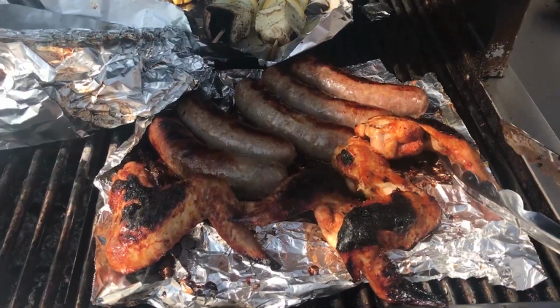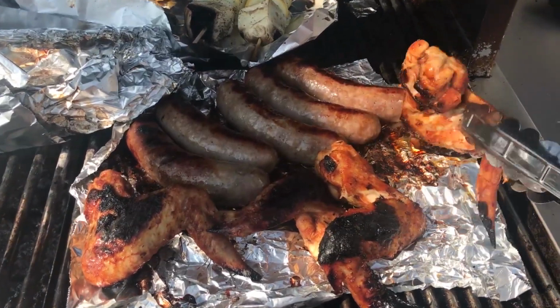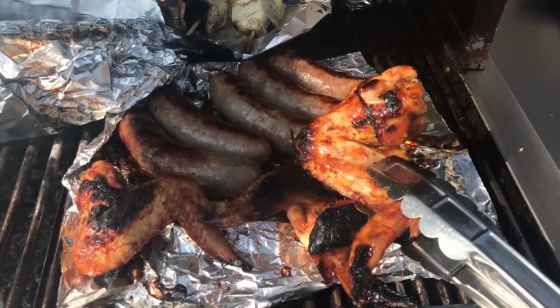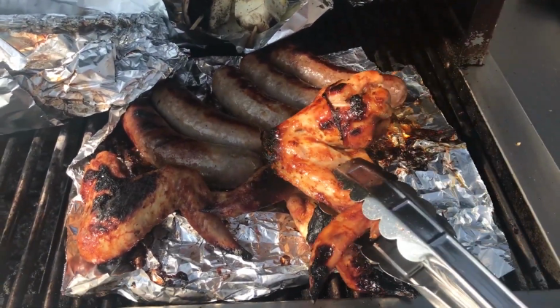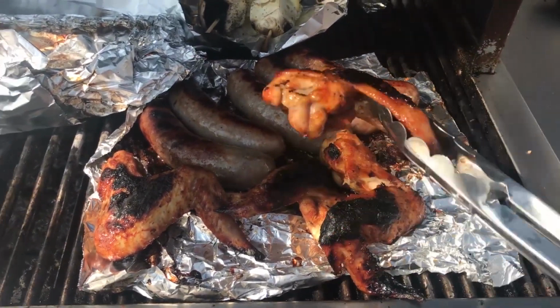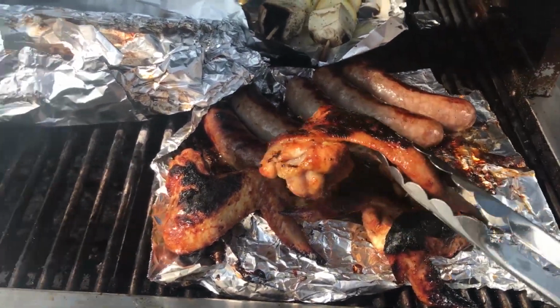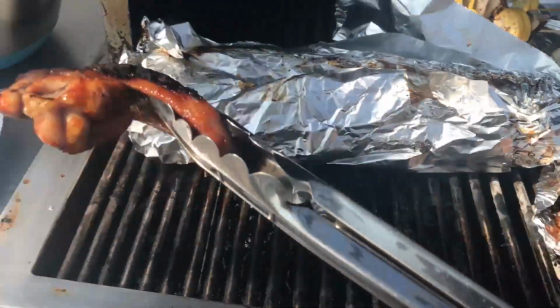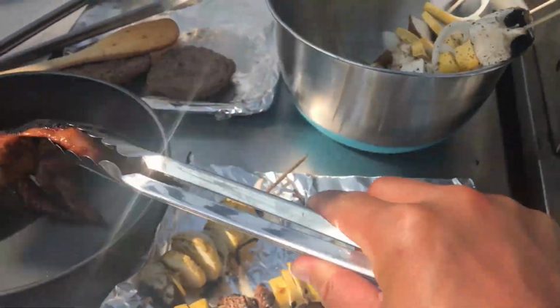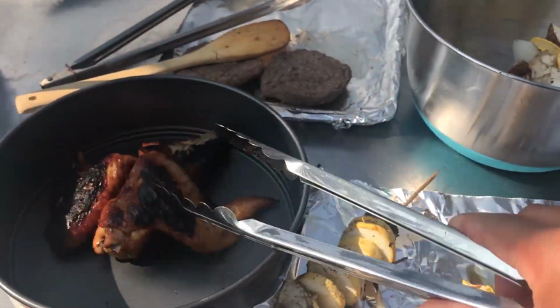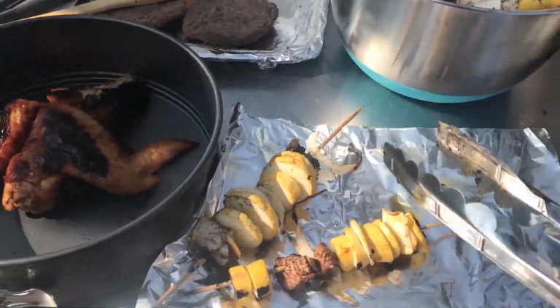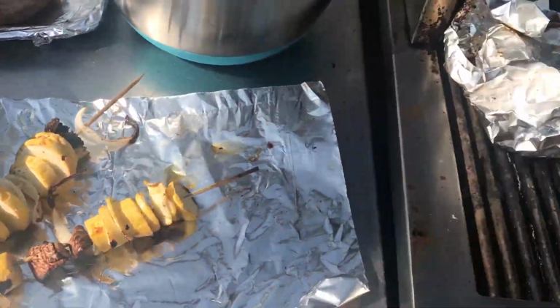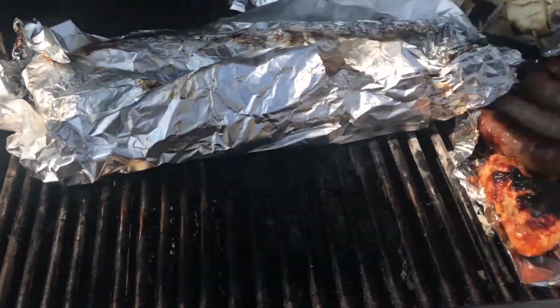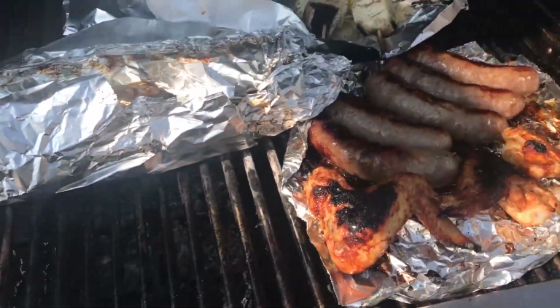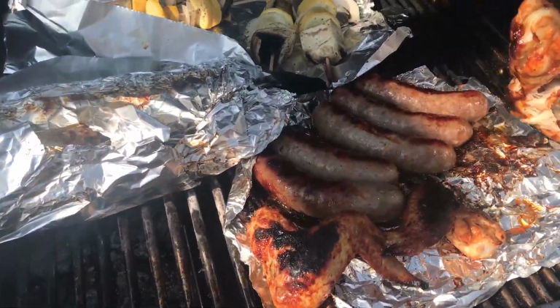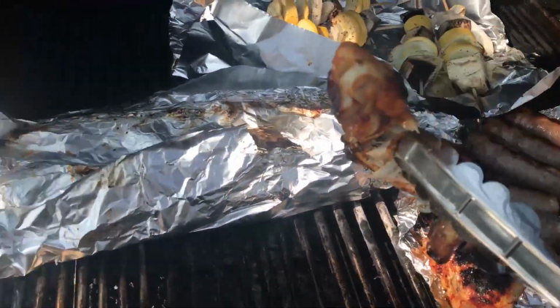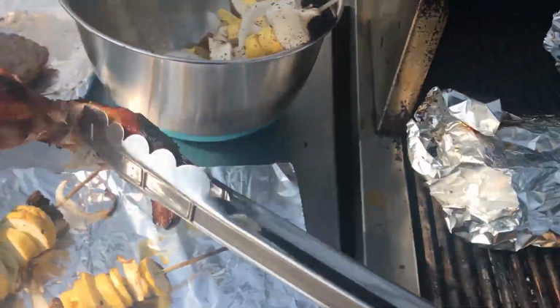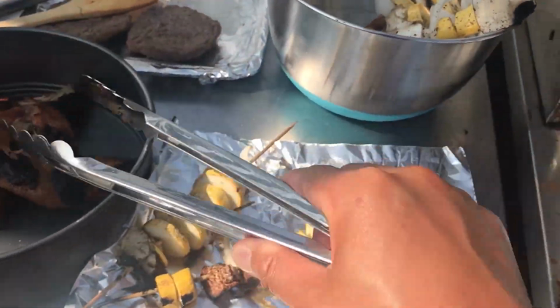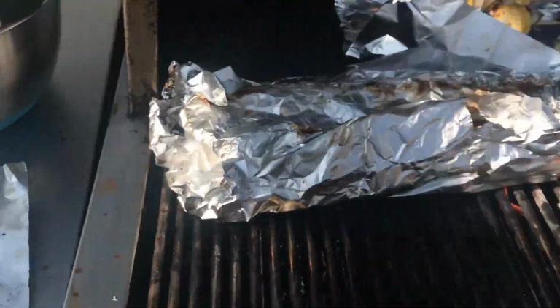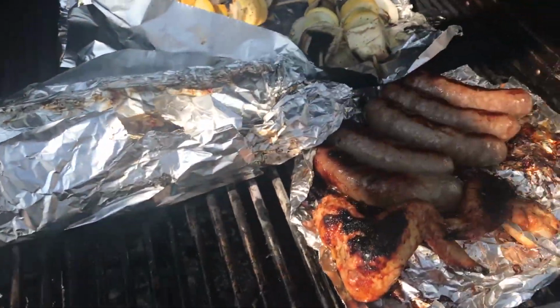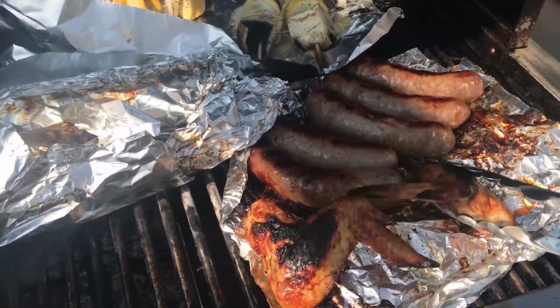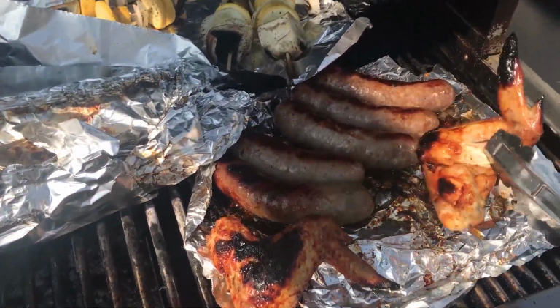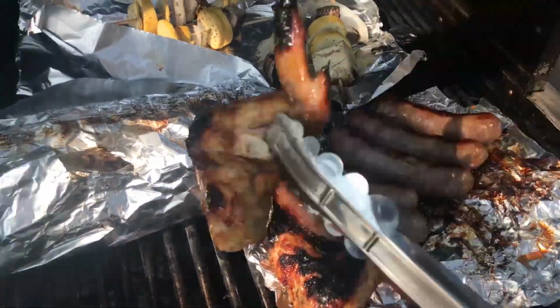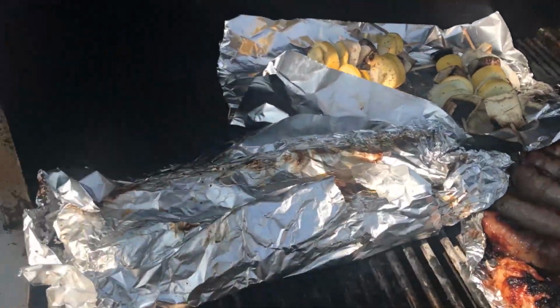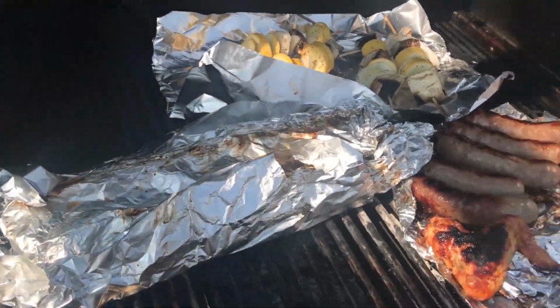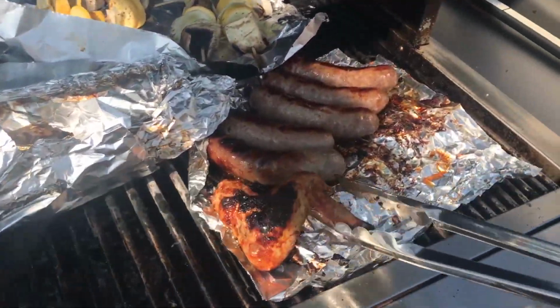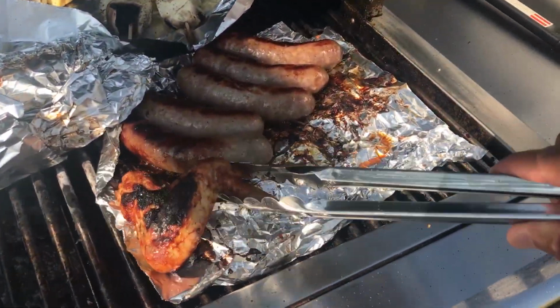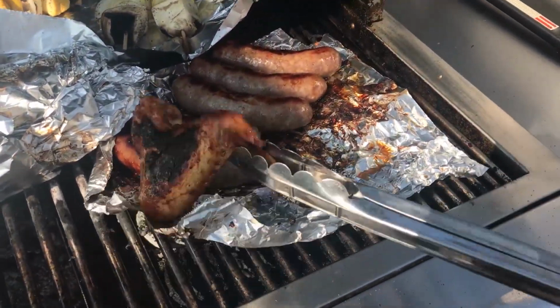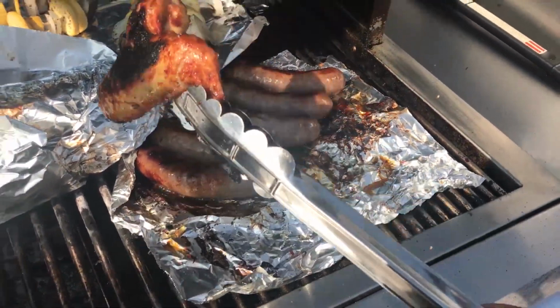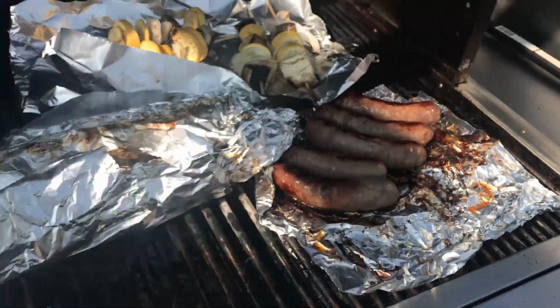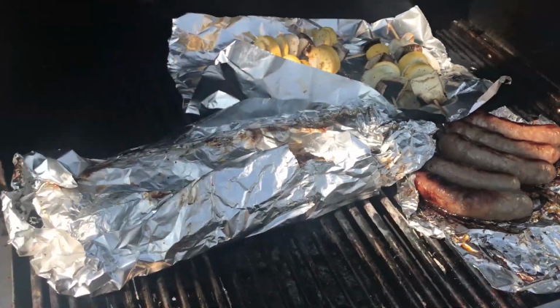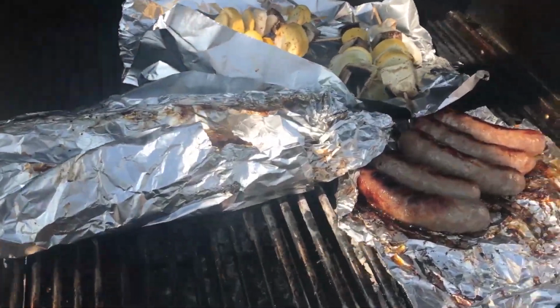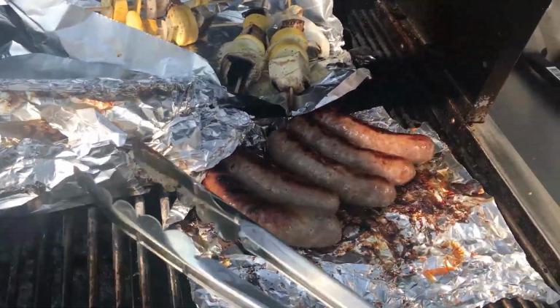Alright guys, the wings are looking ready. Let's take them out — can't wait to dig into this, especially the barbecue sauce that we marinated them with. The sauce is looking good, it's probably like 70% done.